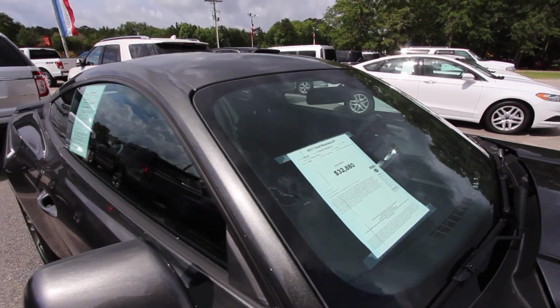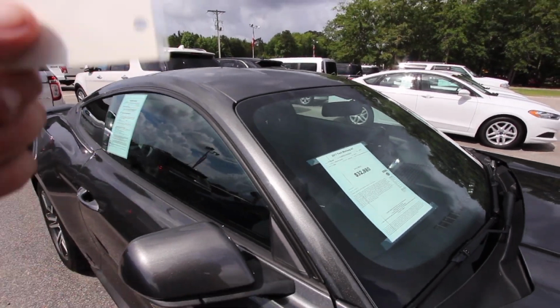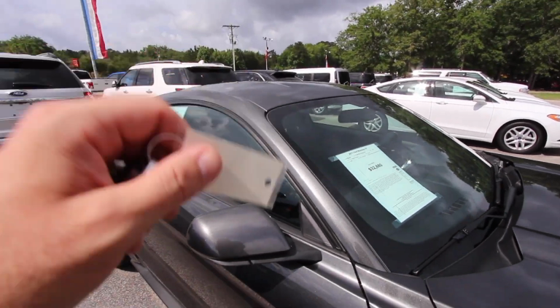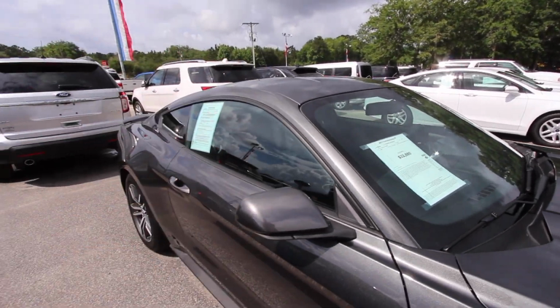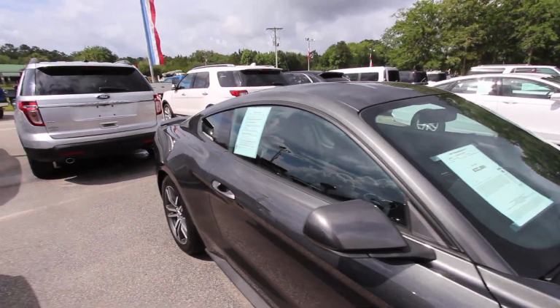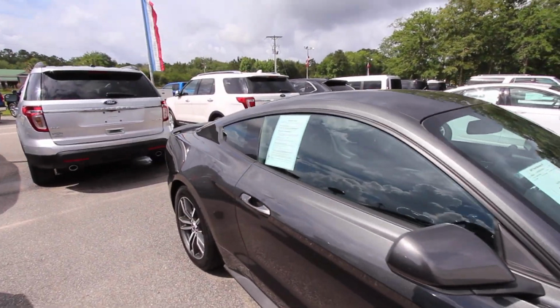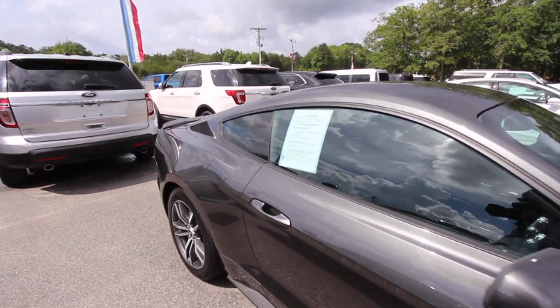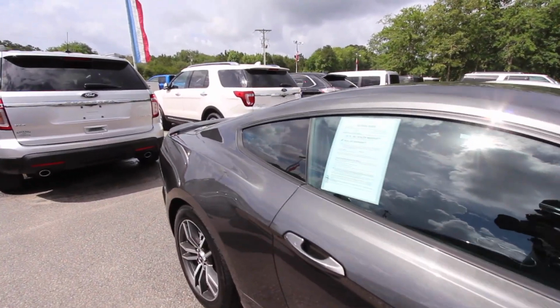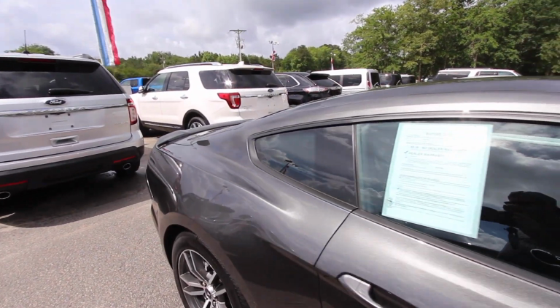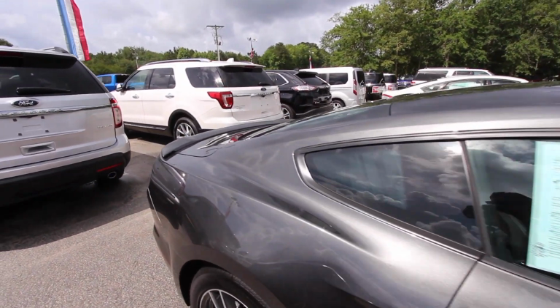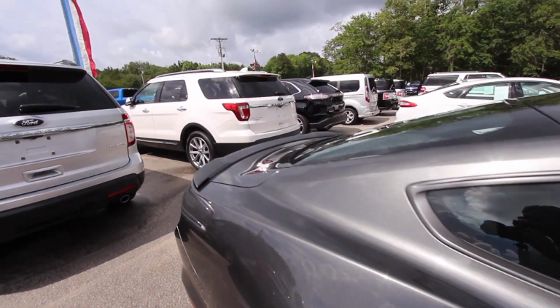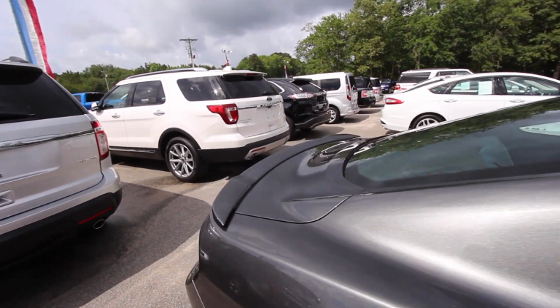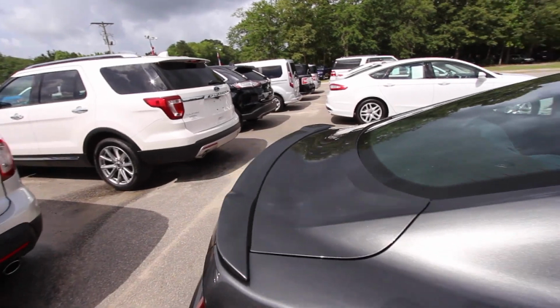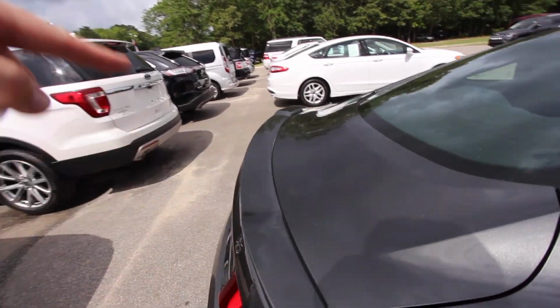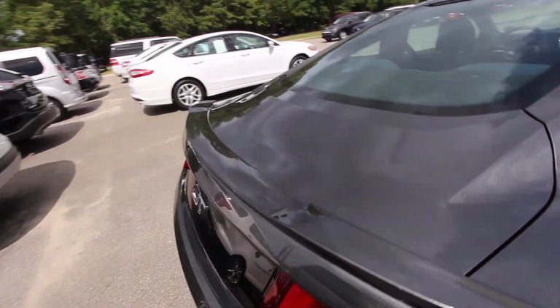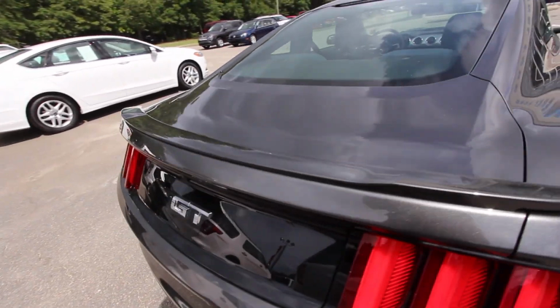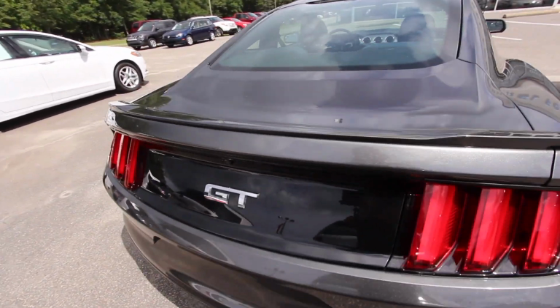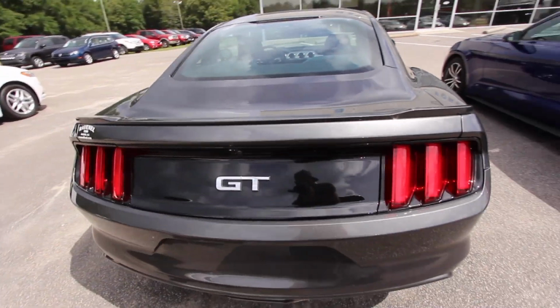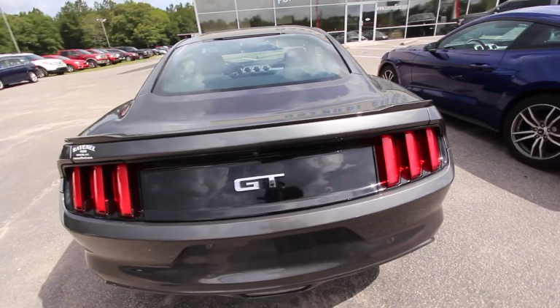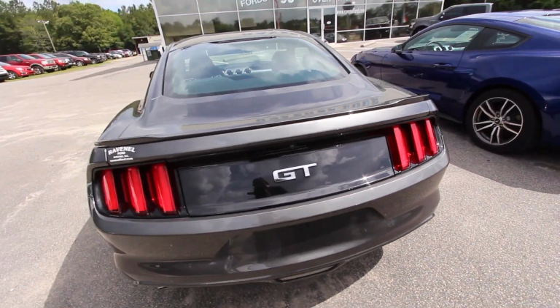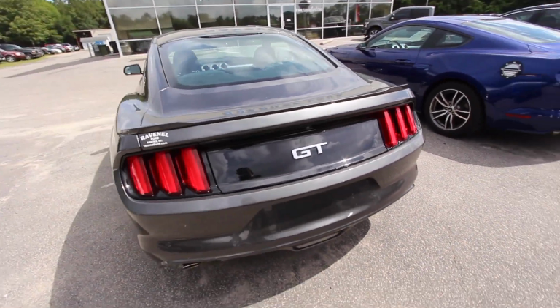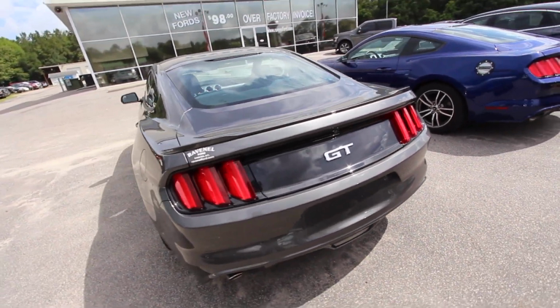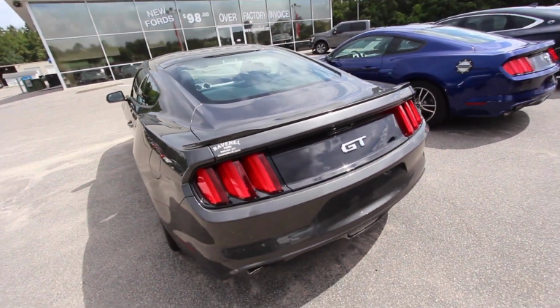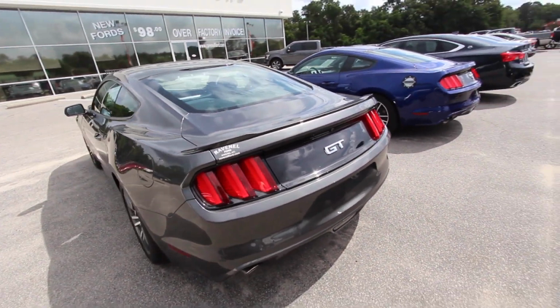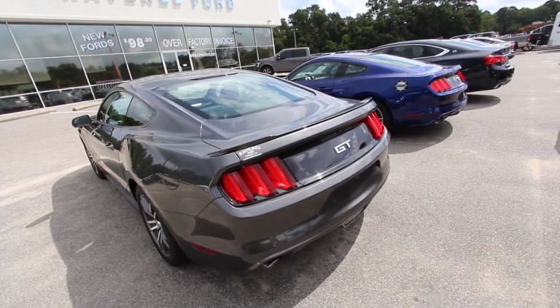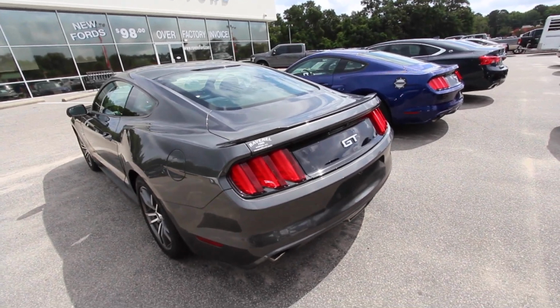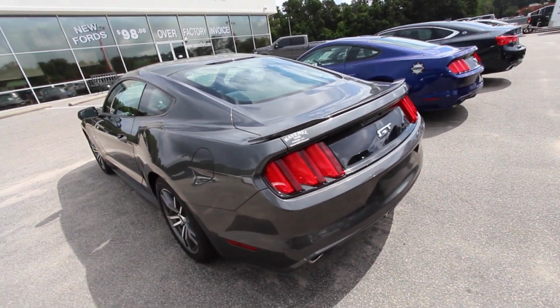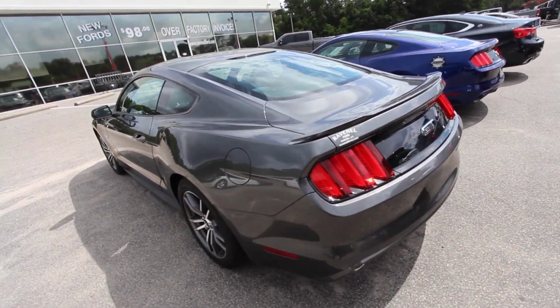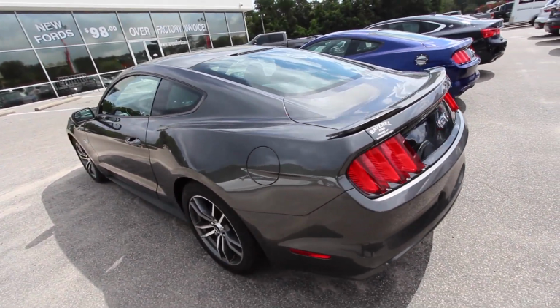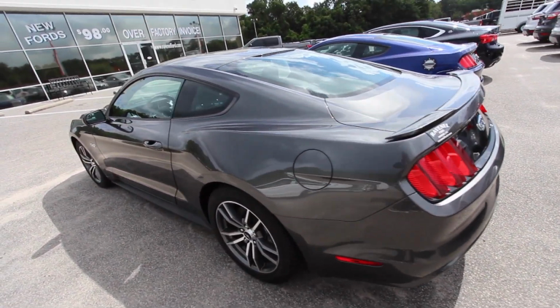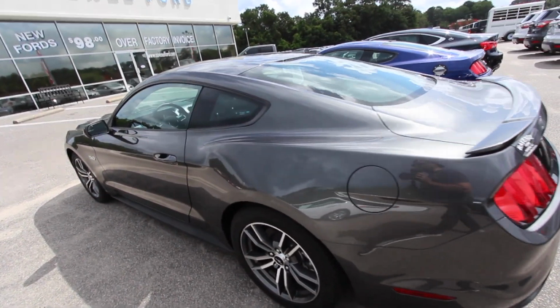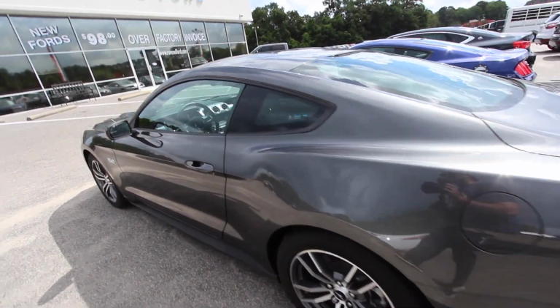Does have the automatic transmission on the inside. Rear deck lid spoiler. As you can see, no dents, no dings. It's got dual exhaust. It's extremely clean.